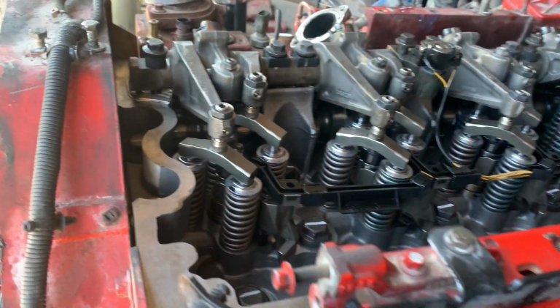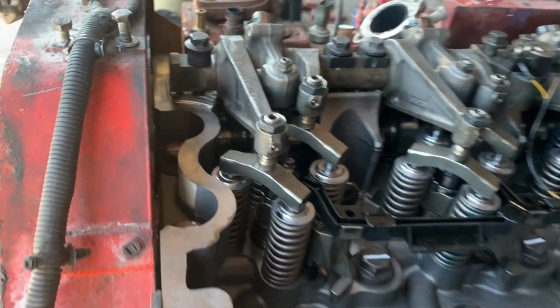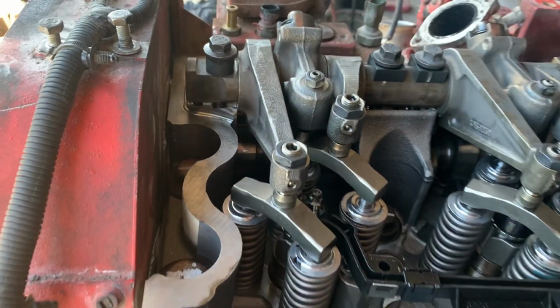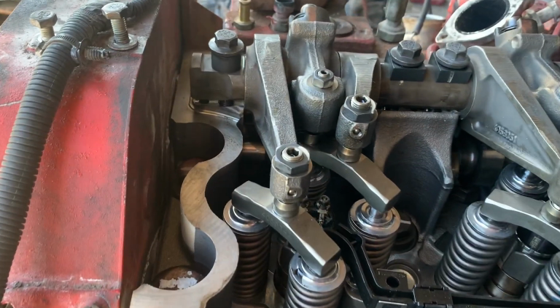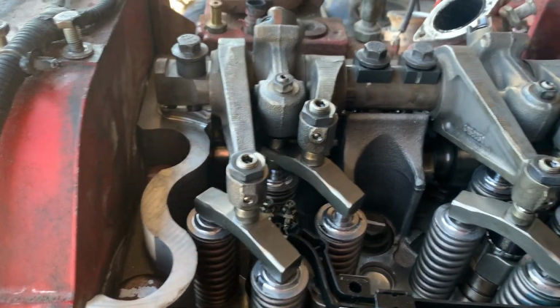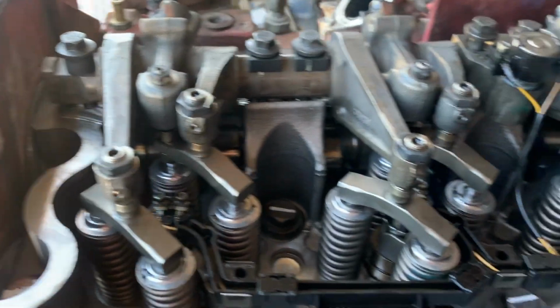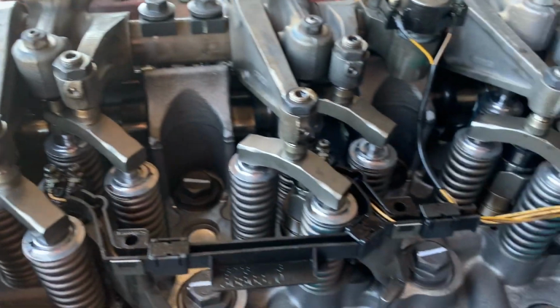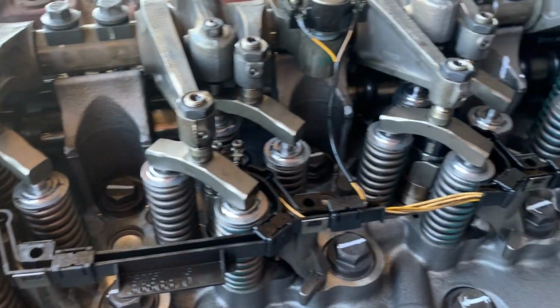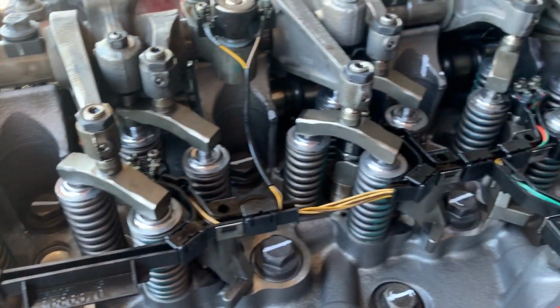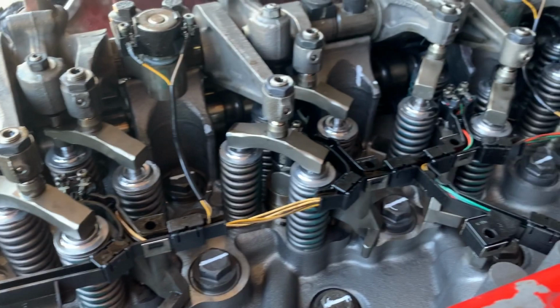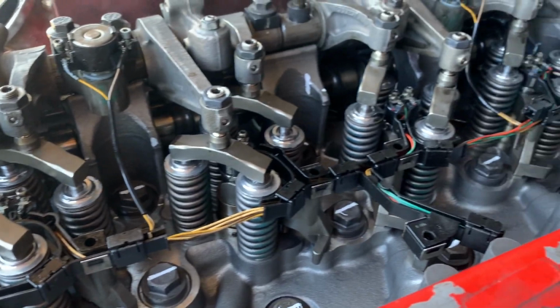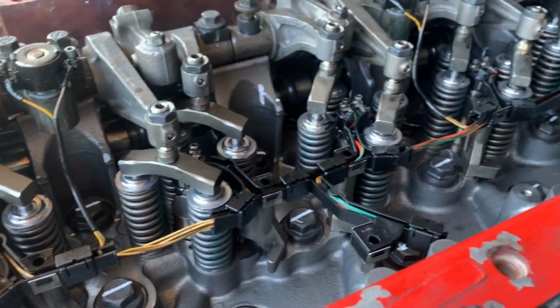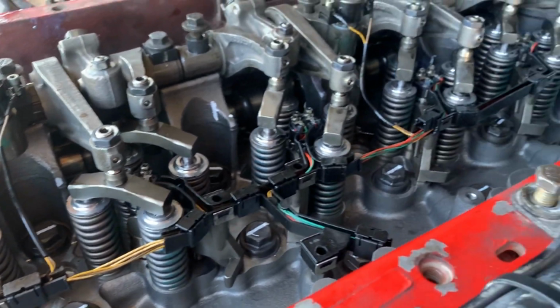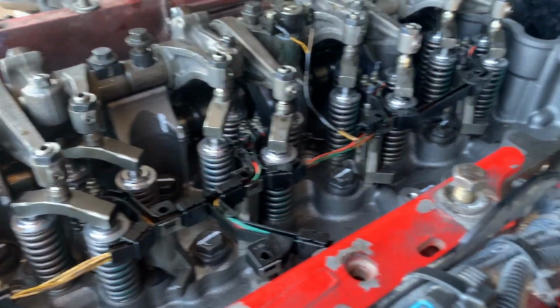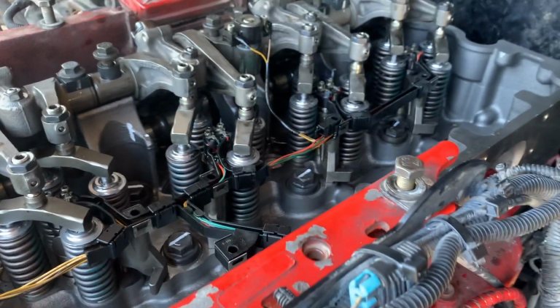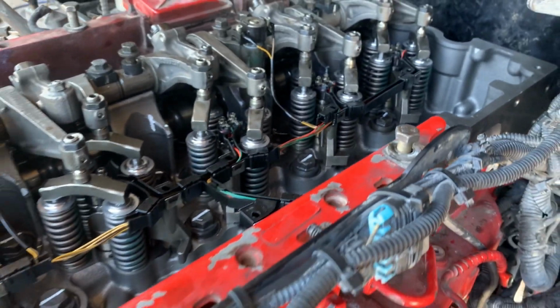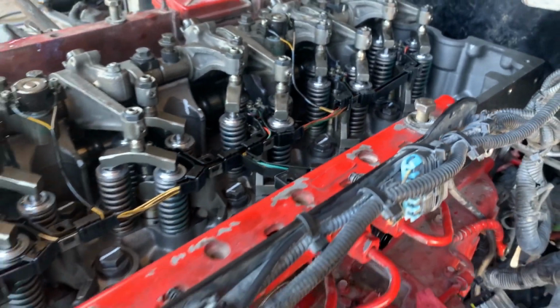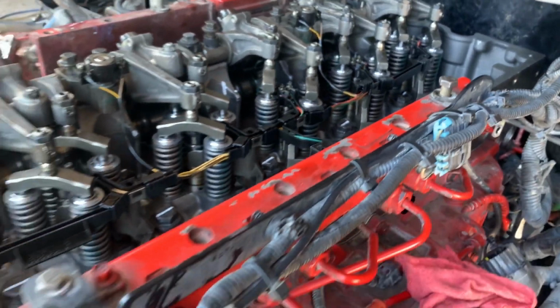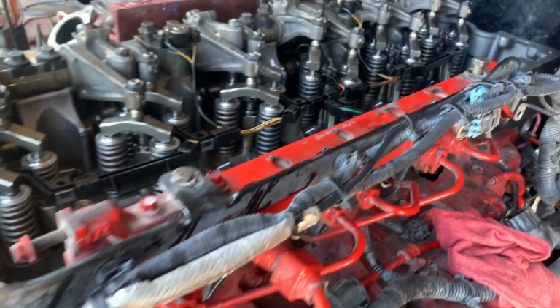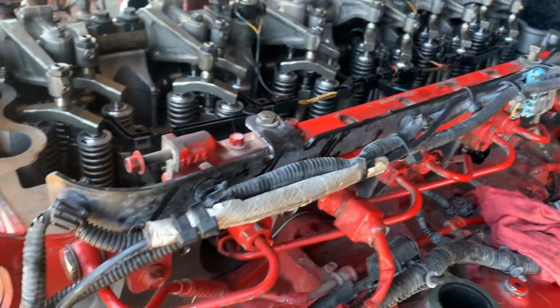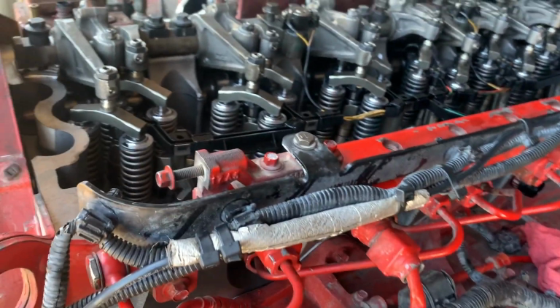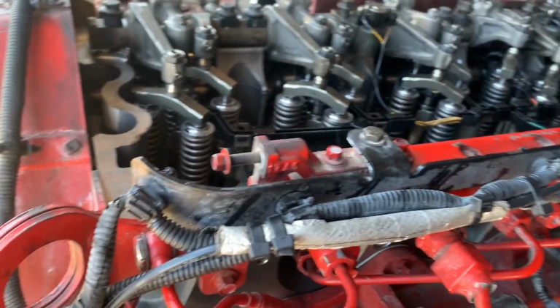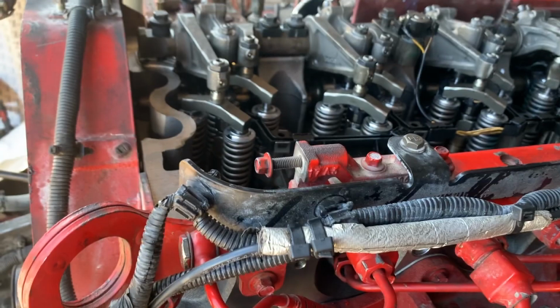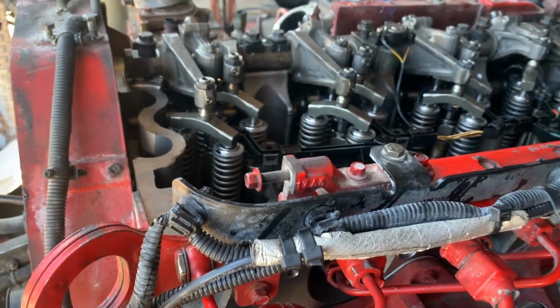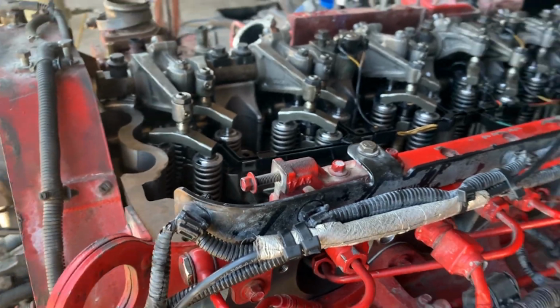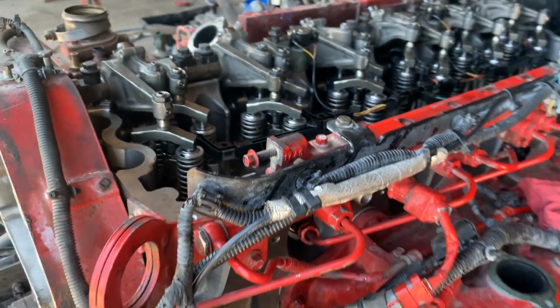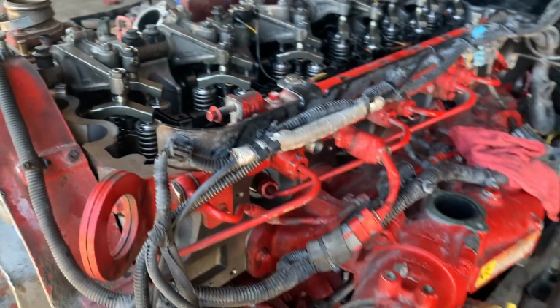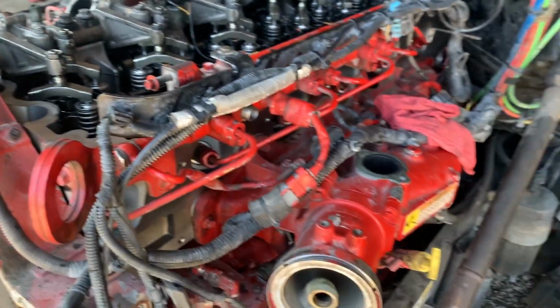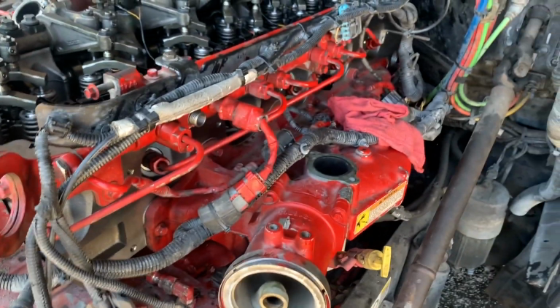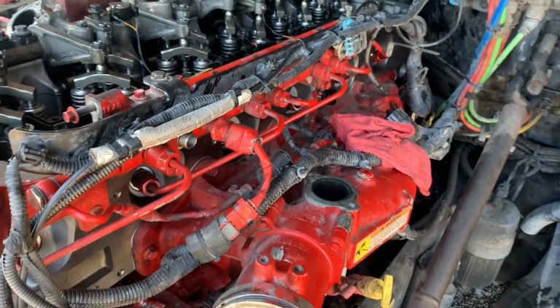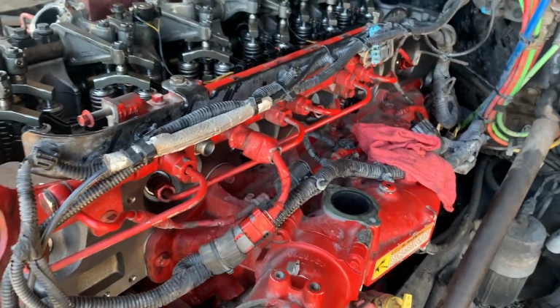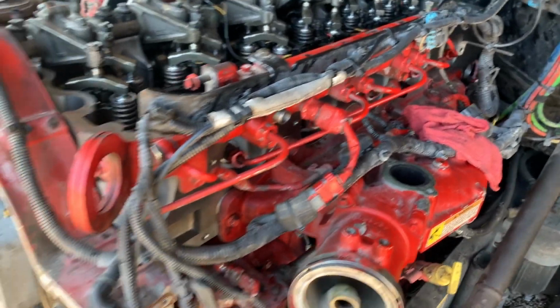I just gotta tighten these down. I just put them in for now. We're moving along. I'm not doing a good job of documenting because I'm in a hurry — I have another job waiting. So I gotta get this one out of here.